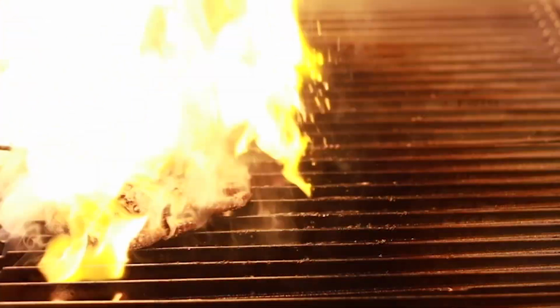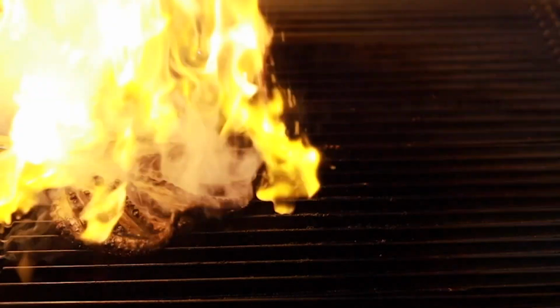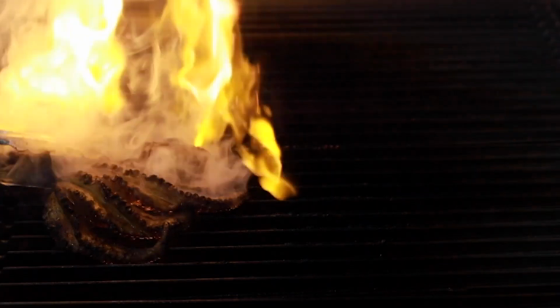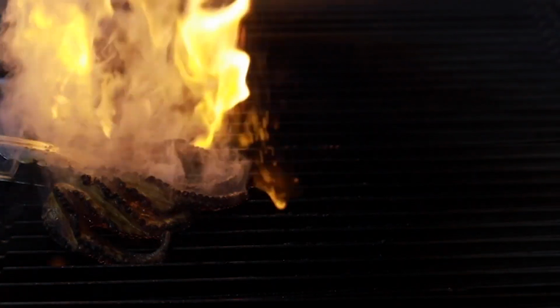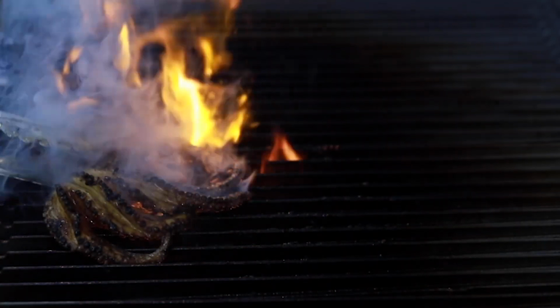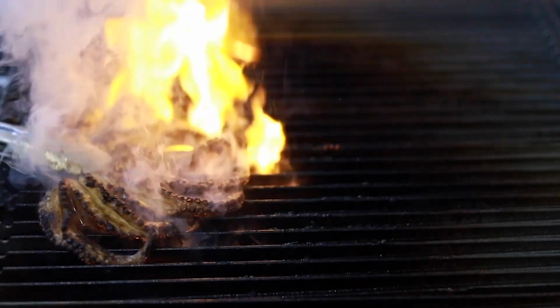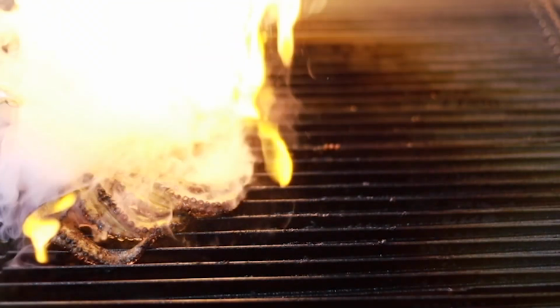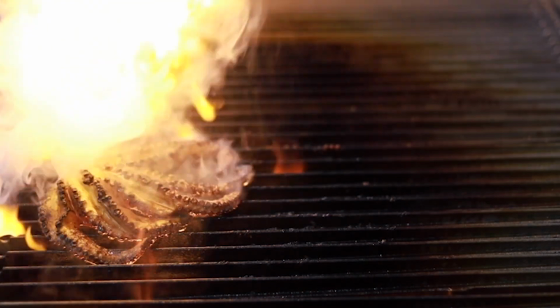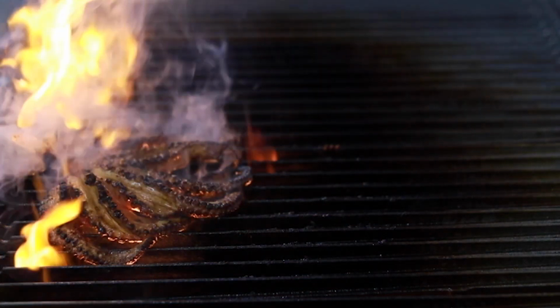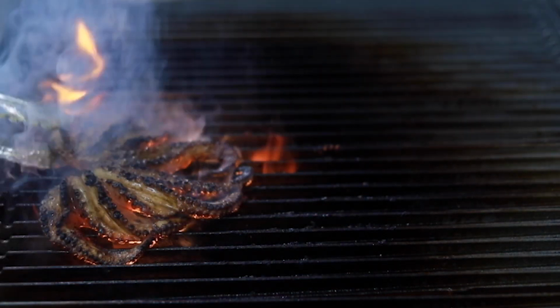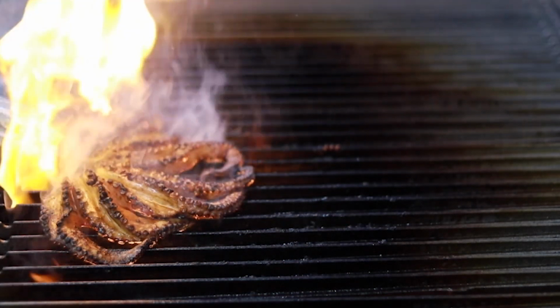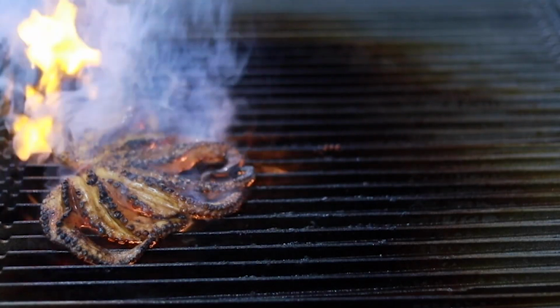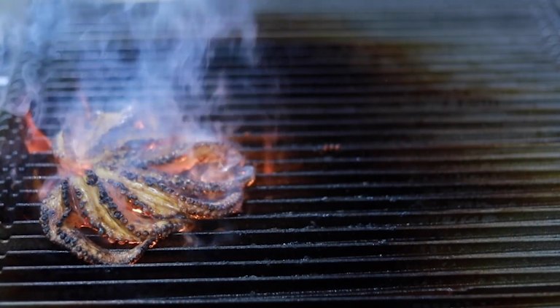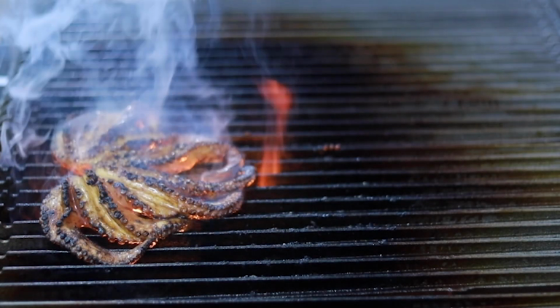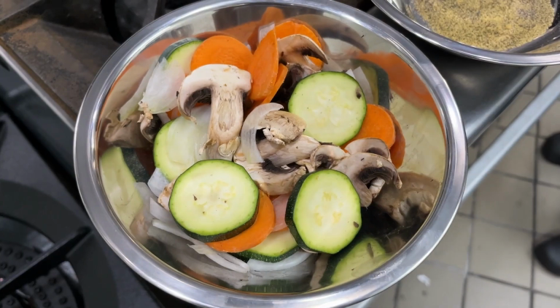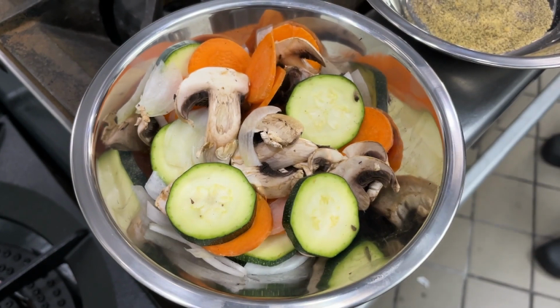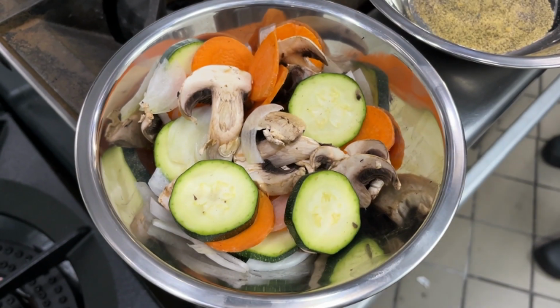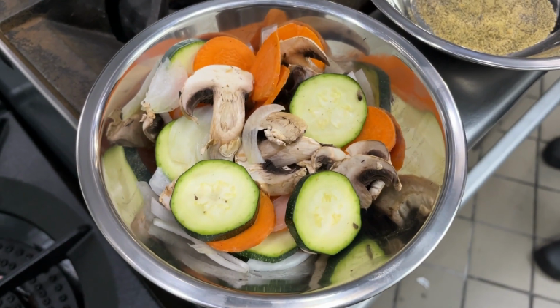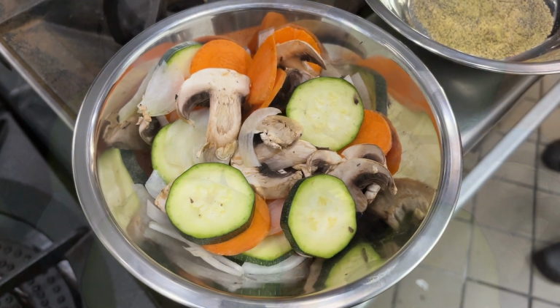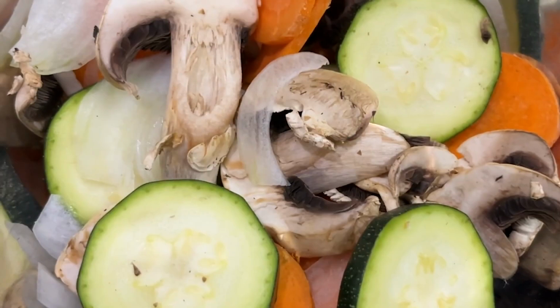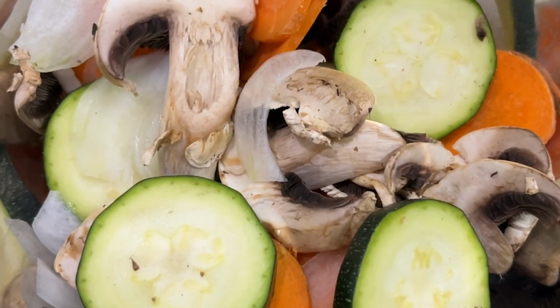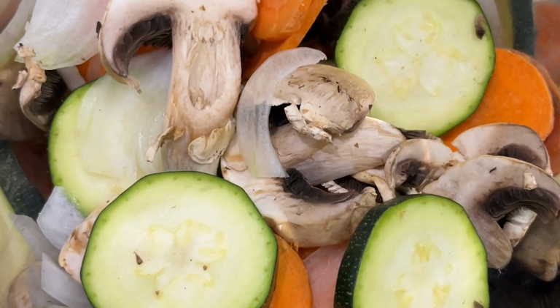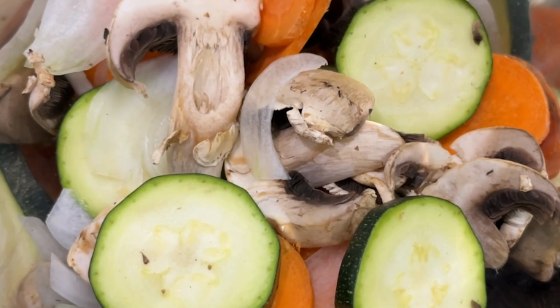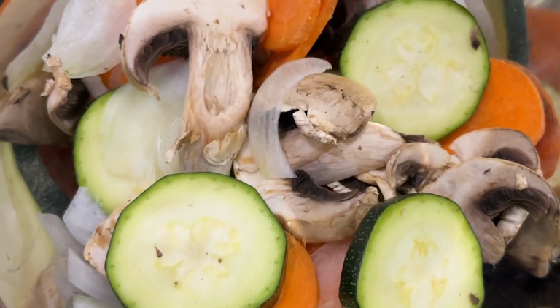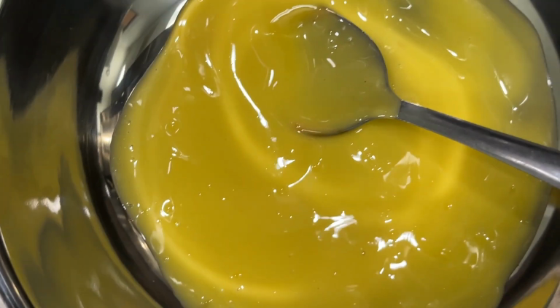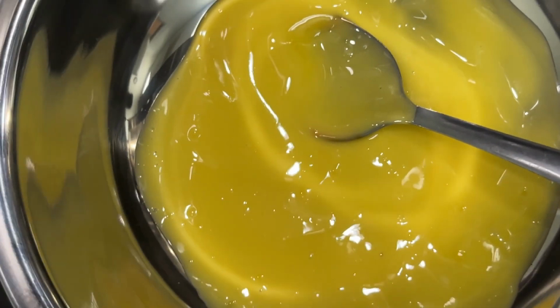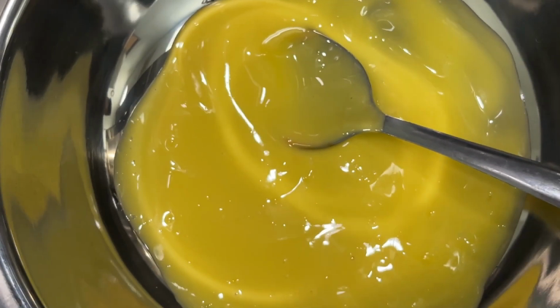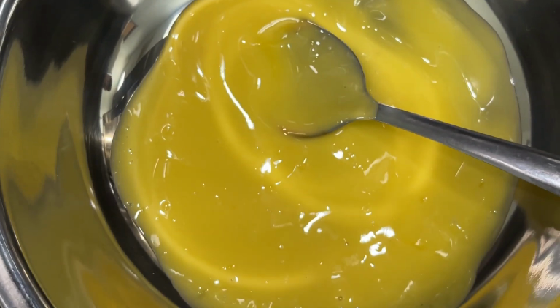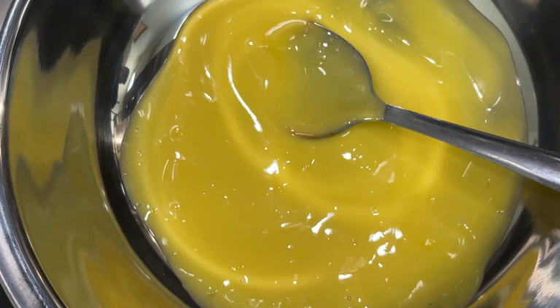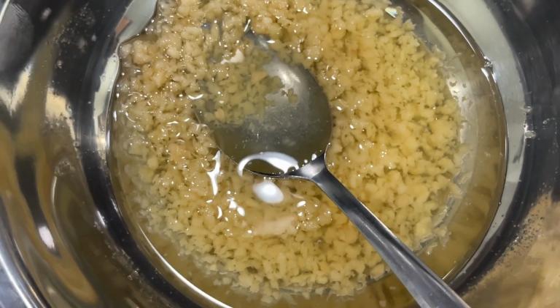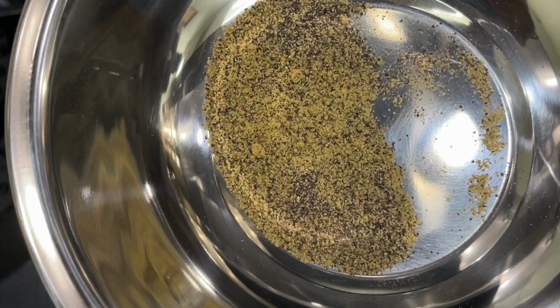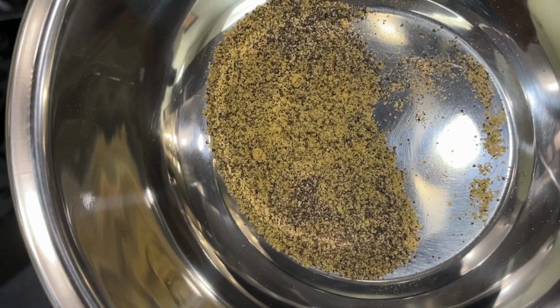While the octopus gets a couple last grill marks, it's time to prep and cook our side veggies. It consists of carrots, mushrooms, onions, and cucumber with a little bit of sauce. You will also need some high quality butter, garlic, salt and pepper.